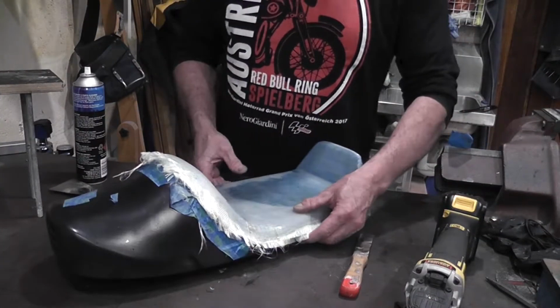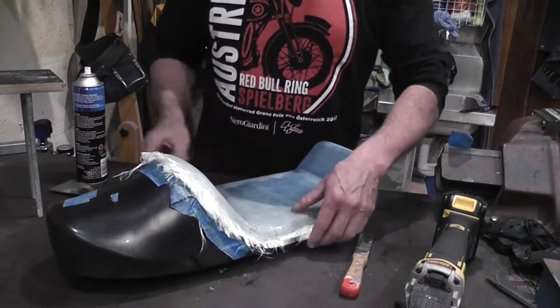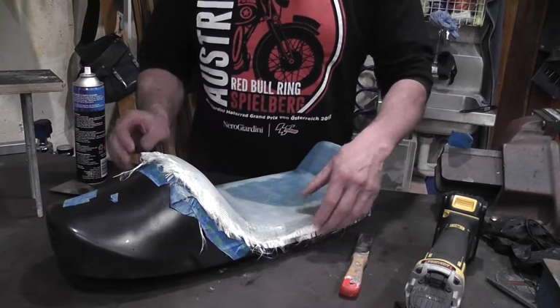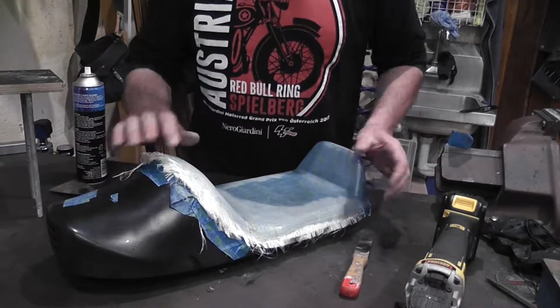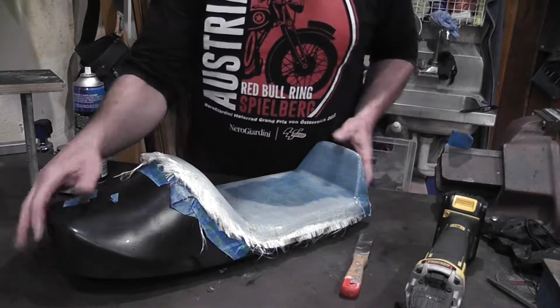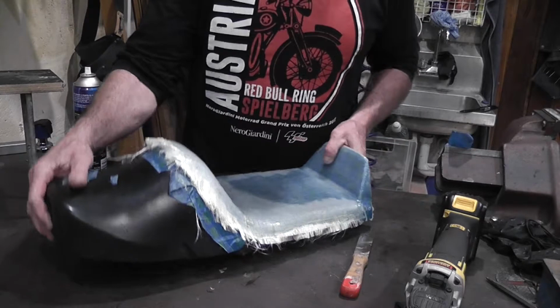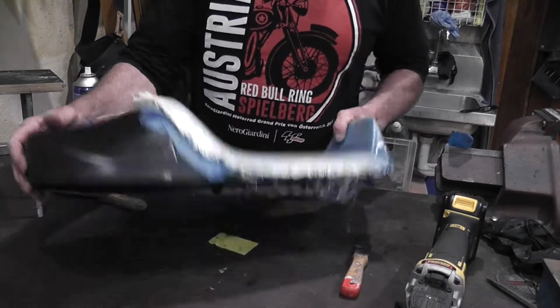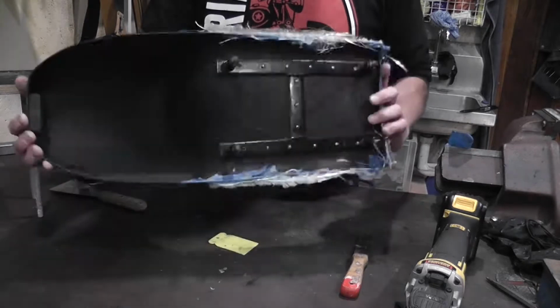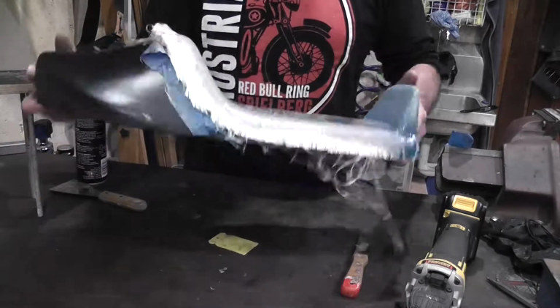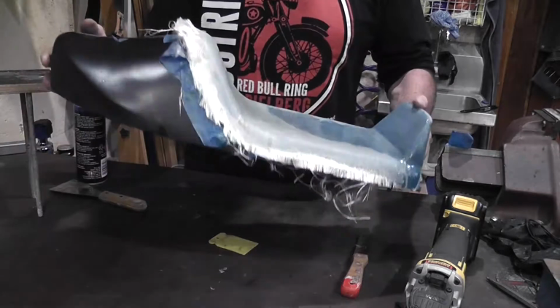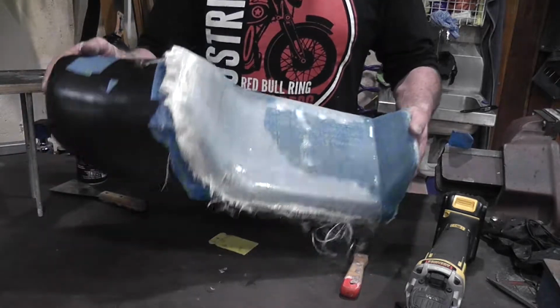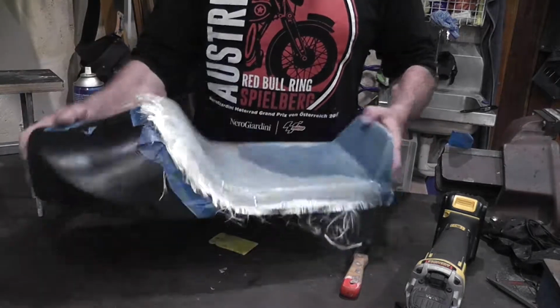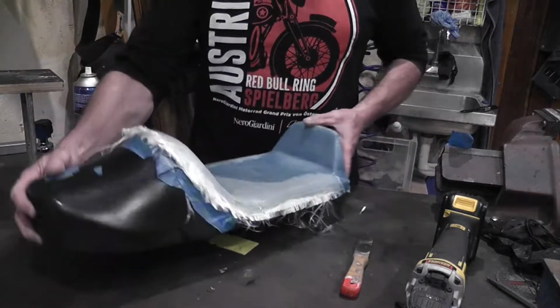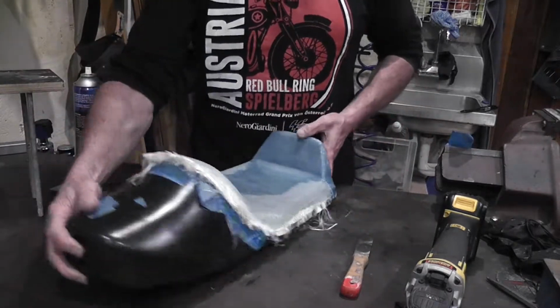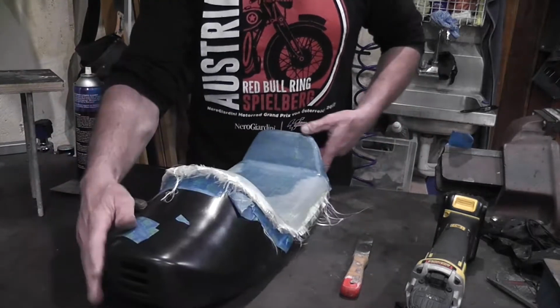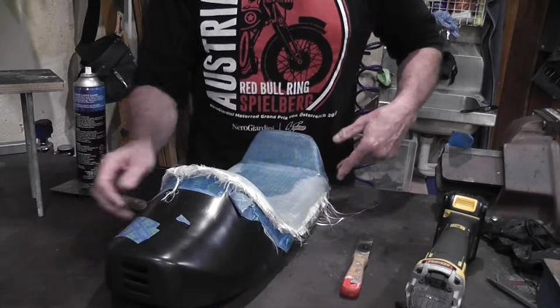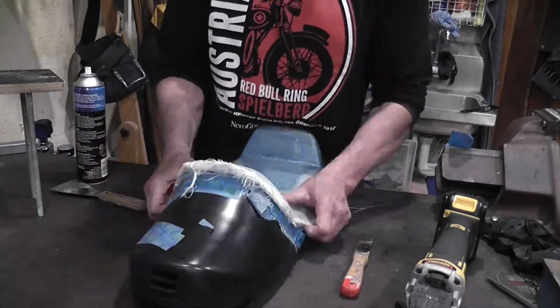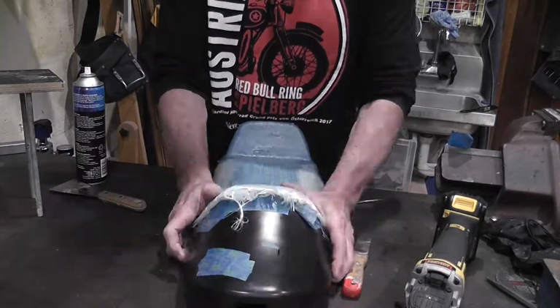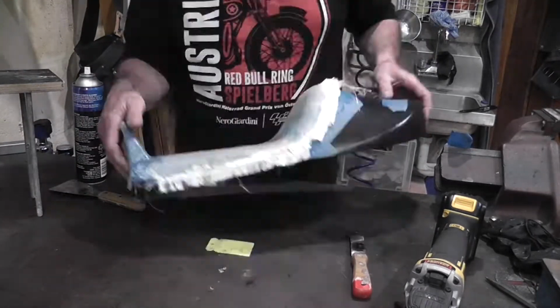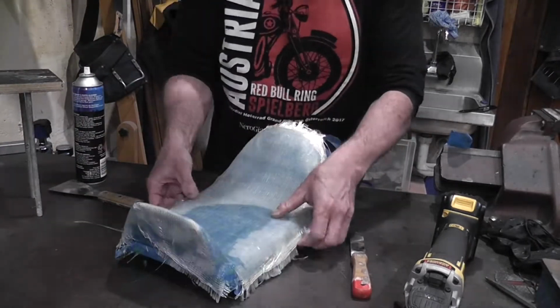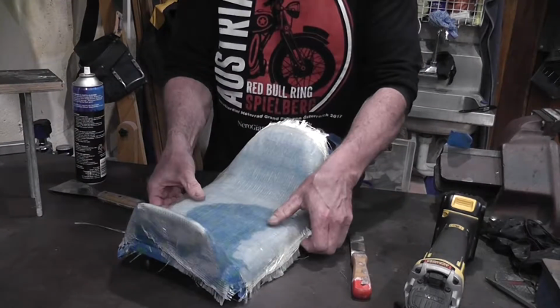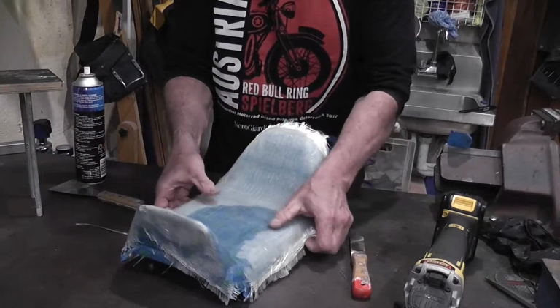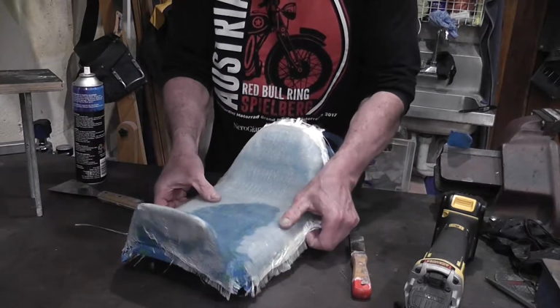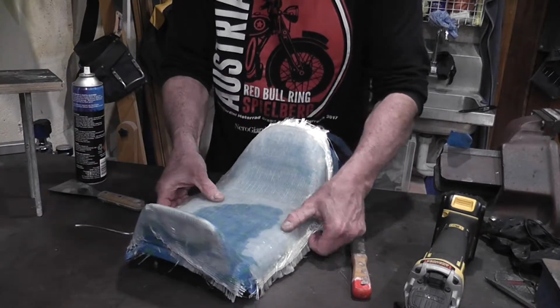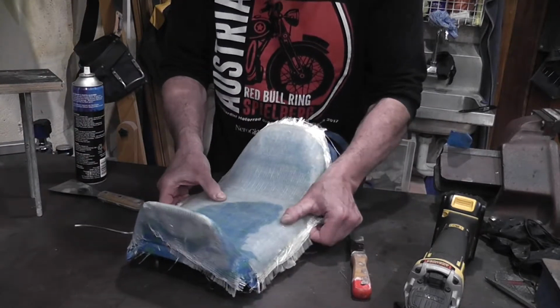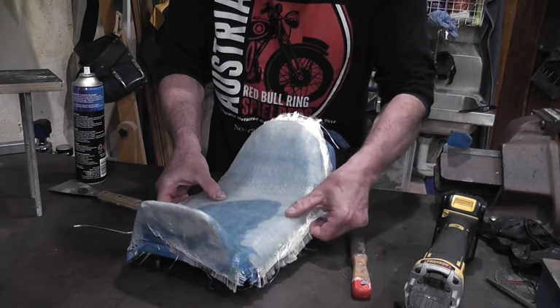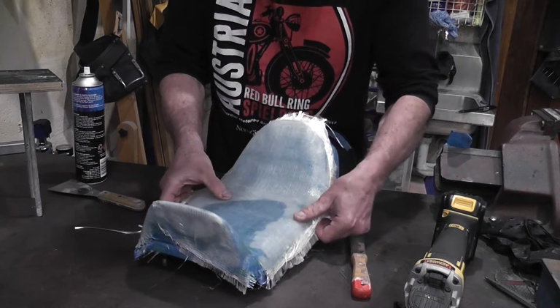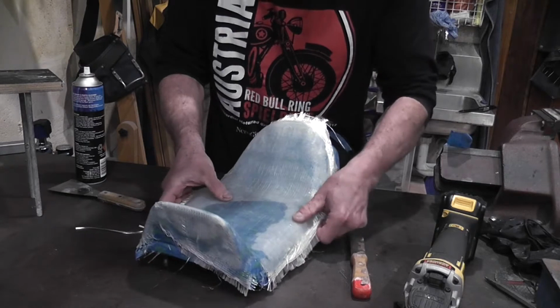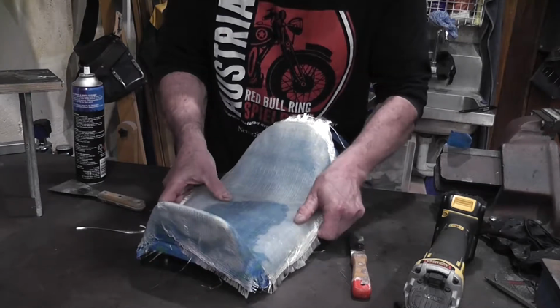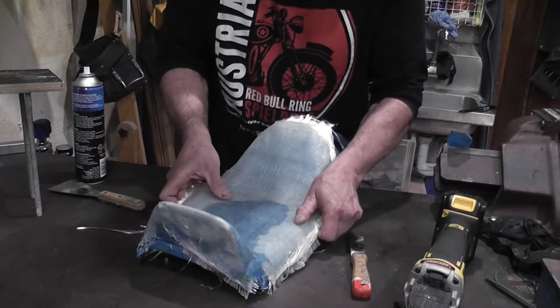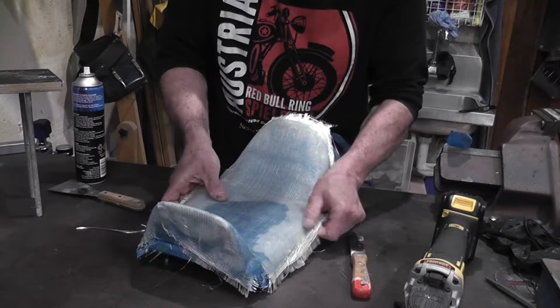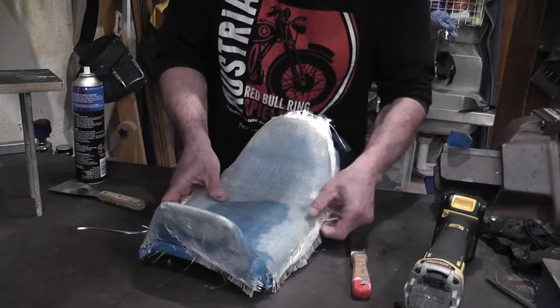Fun and games are underway trying to get this off. It's not gone completely yet.